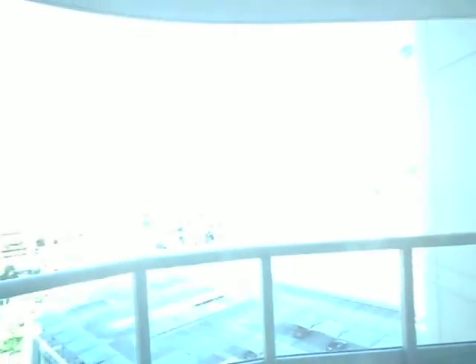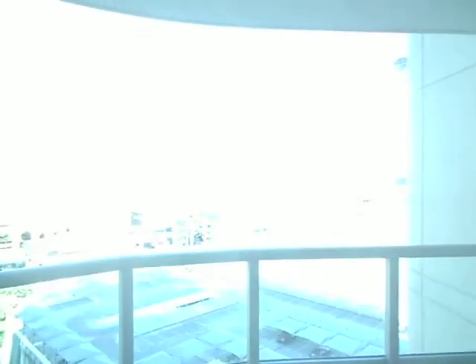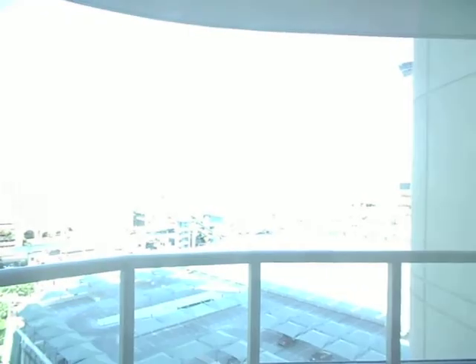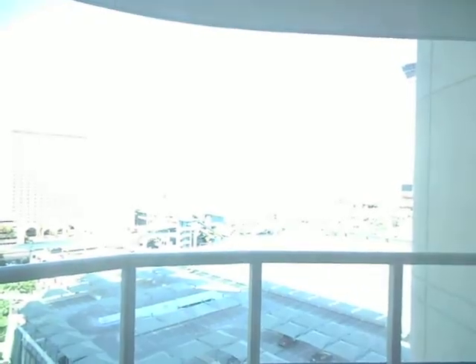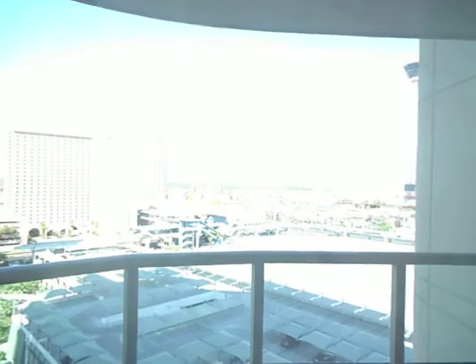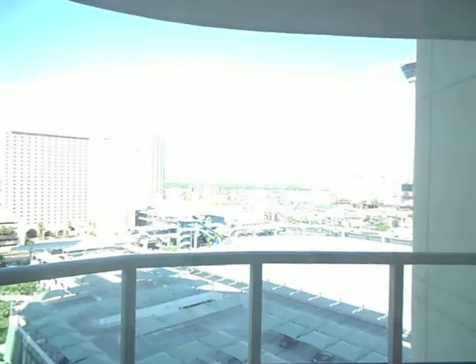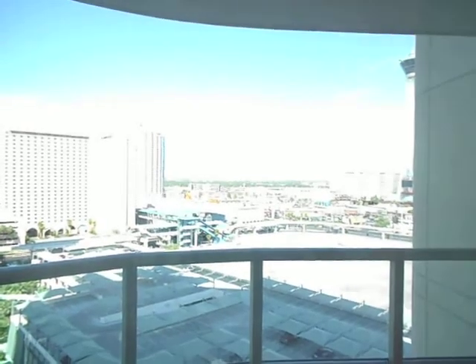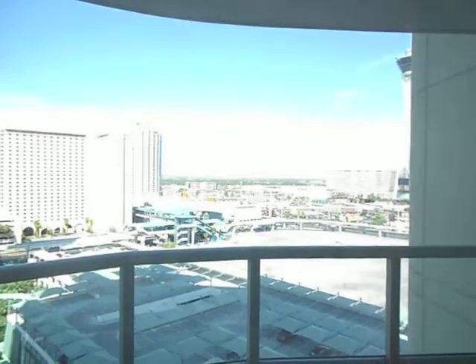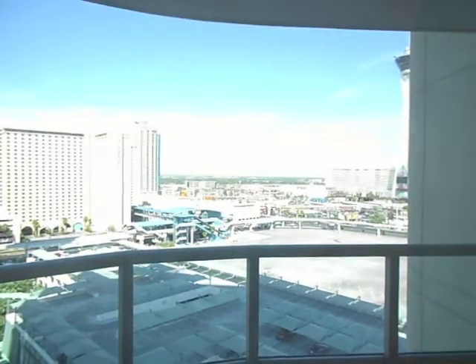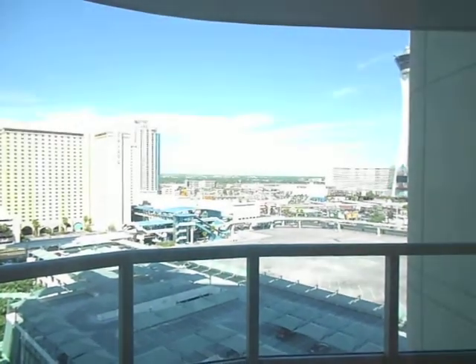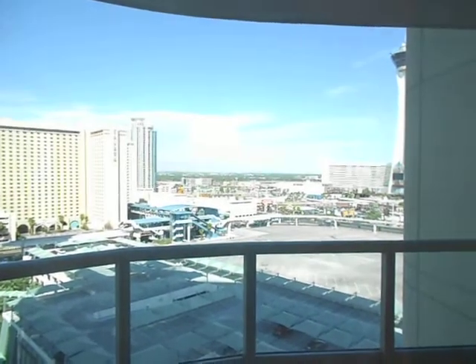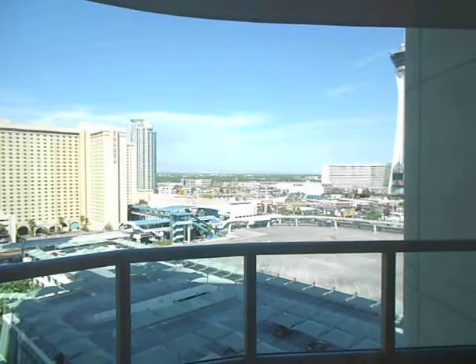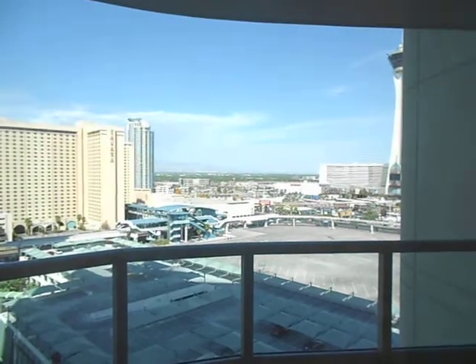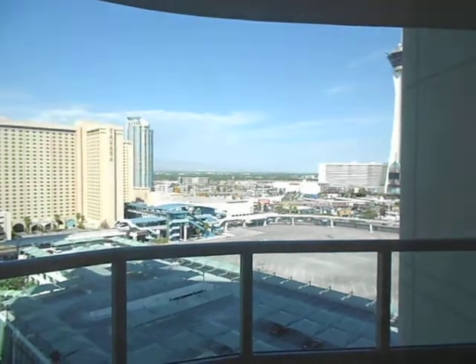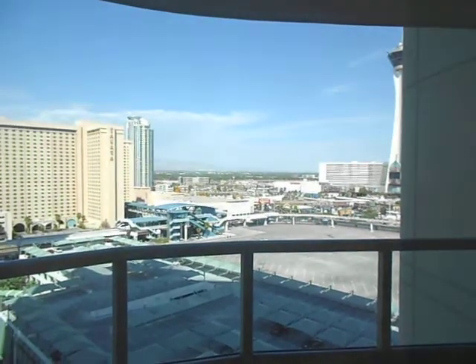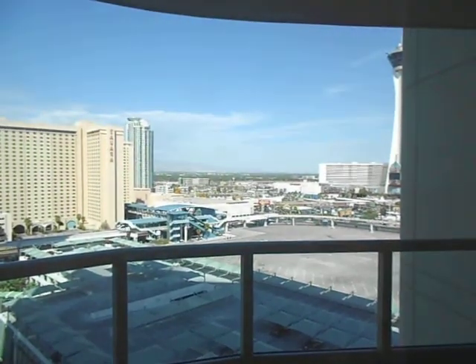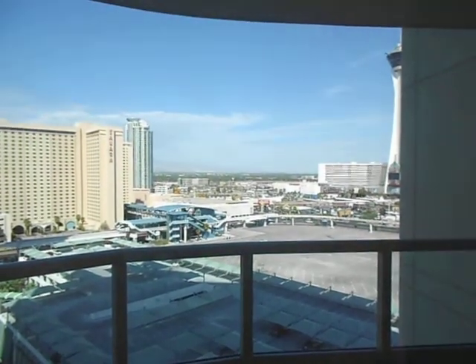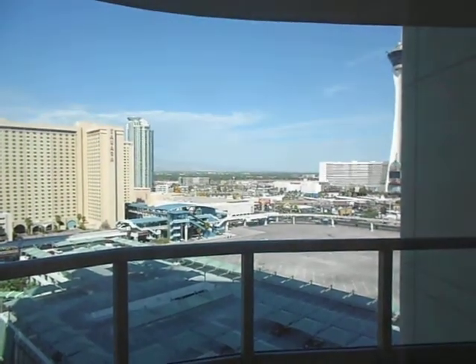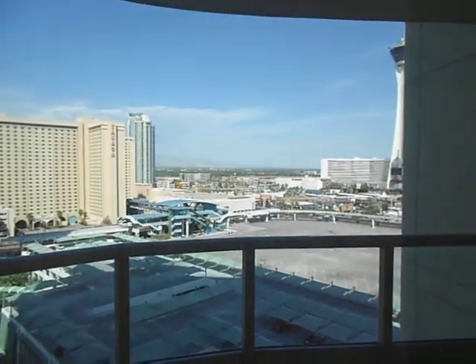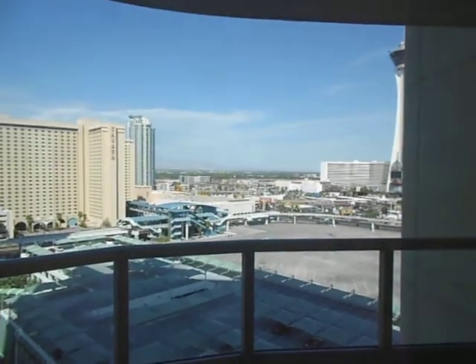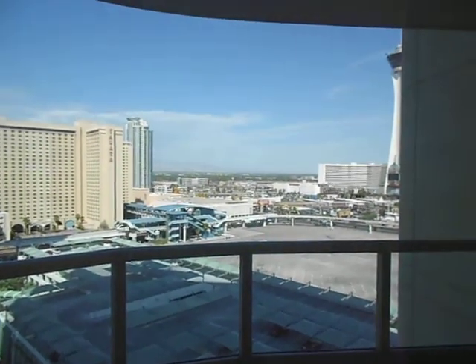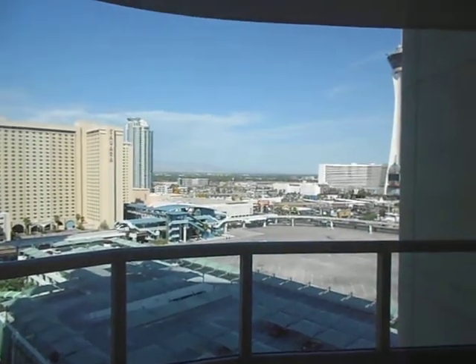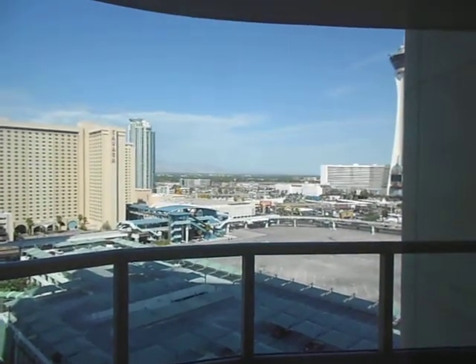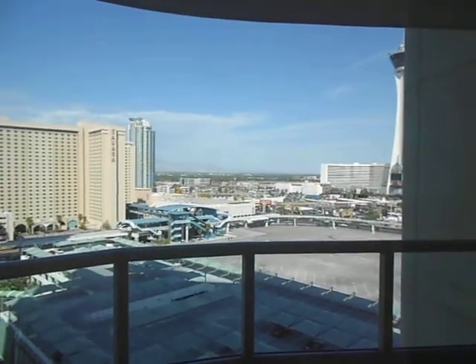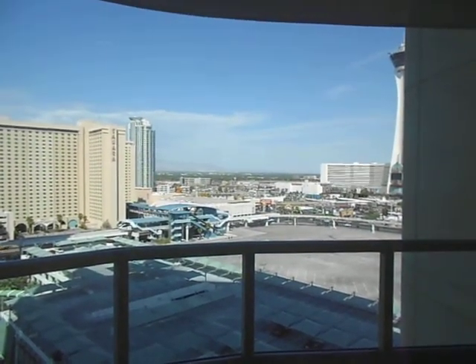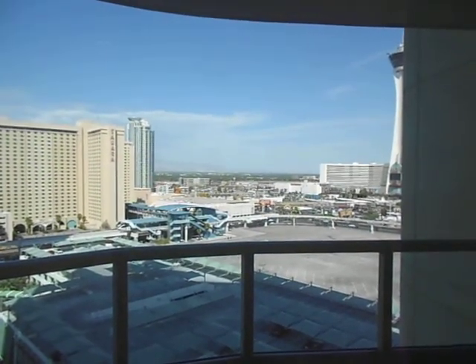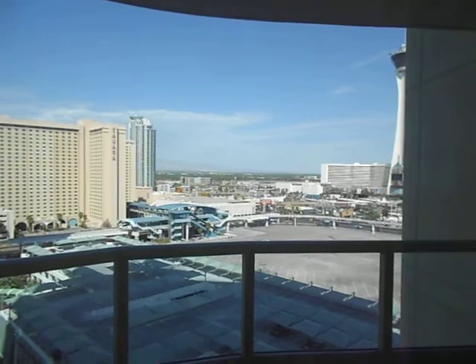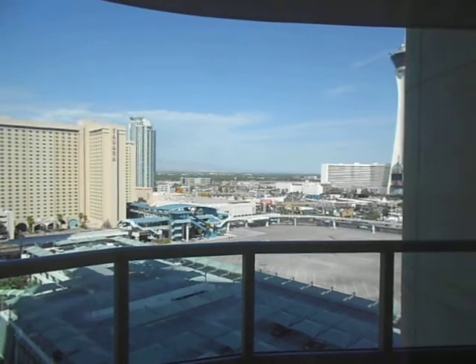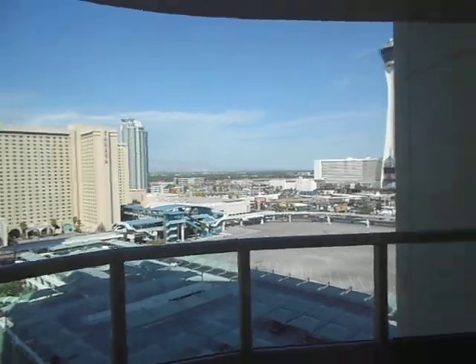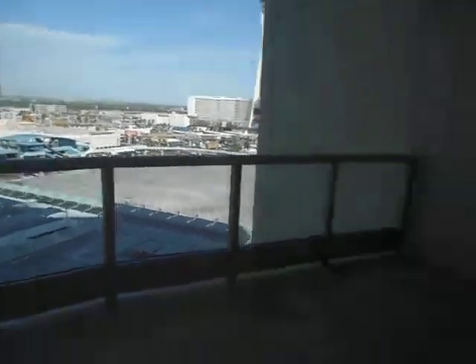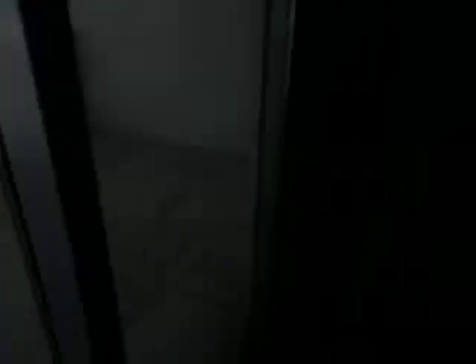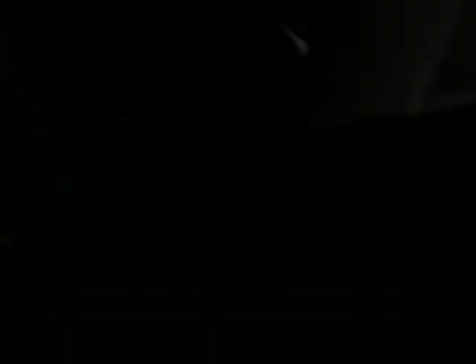Again, we have the parking lot below to the left, the other Turnberry Tower, the Sahara, and the Strat.